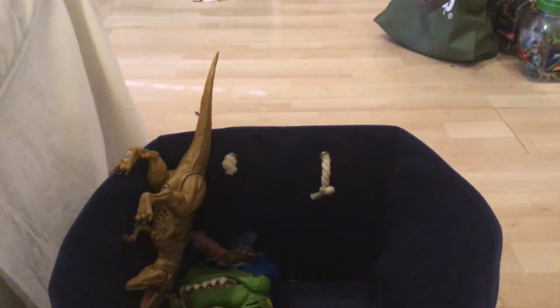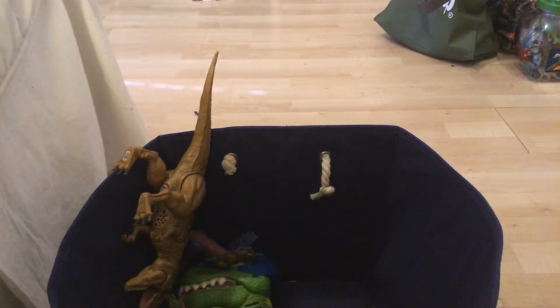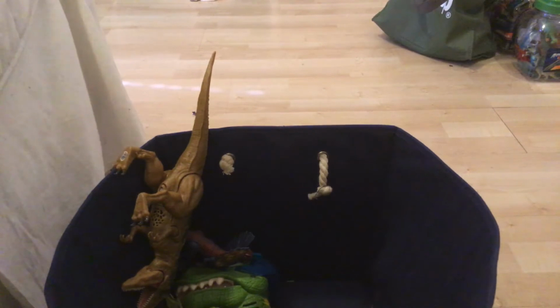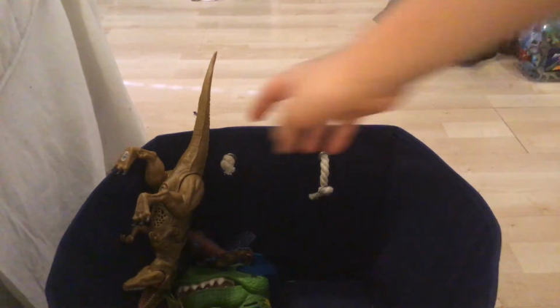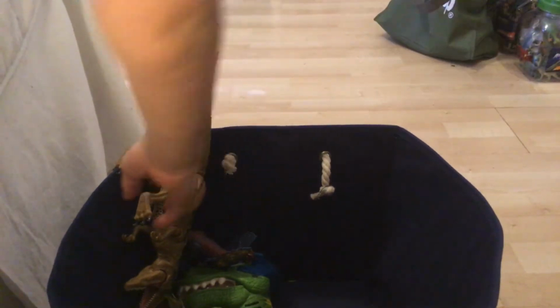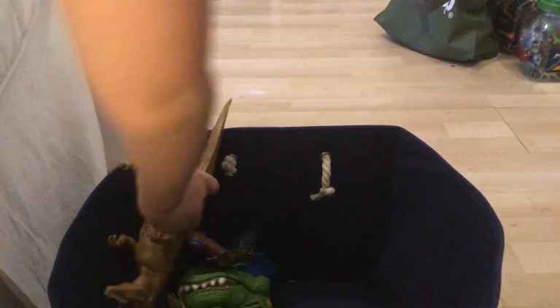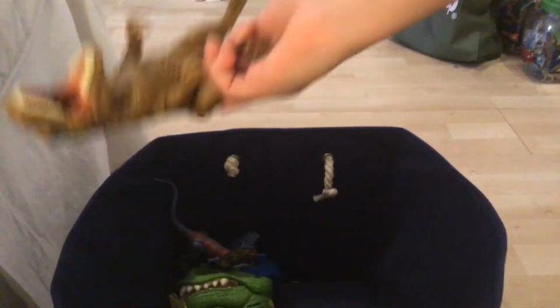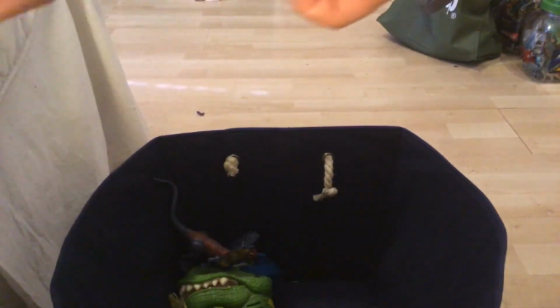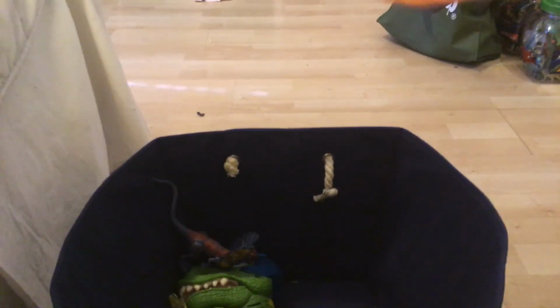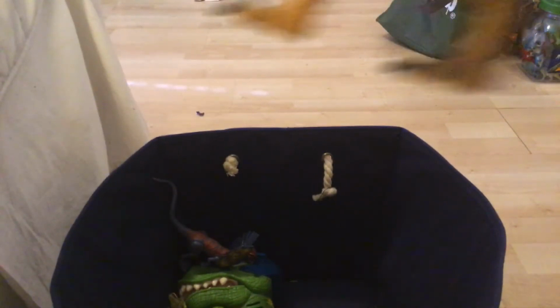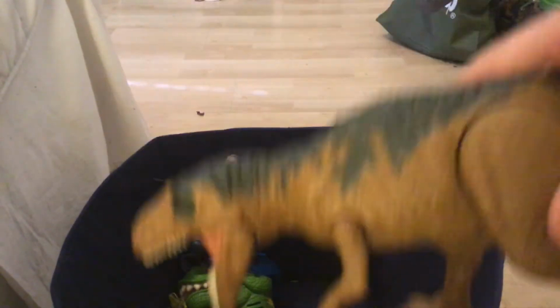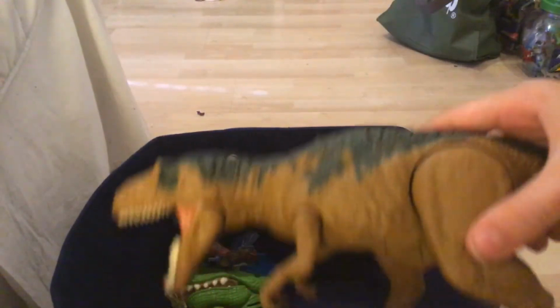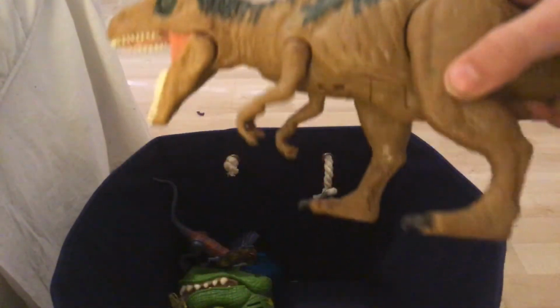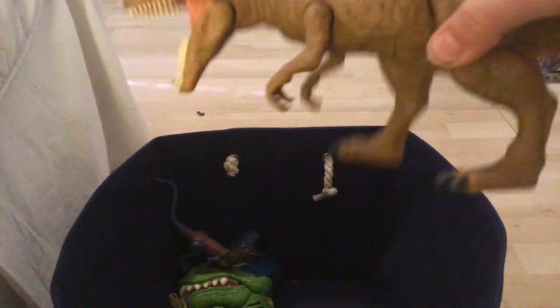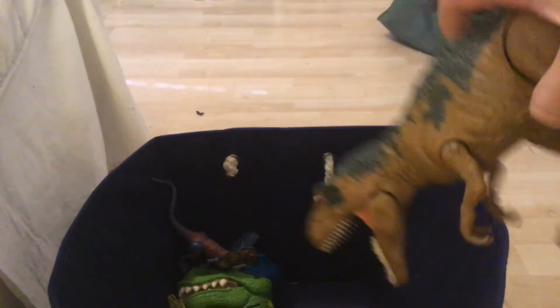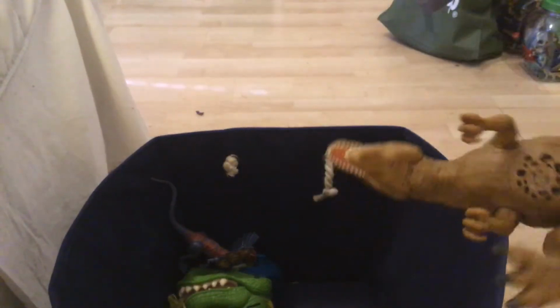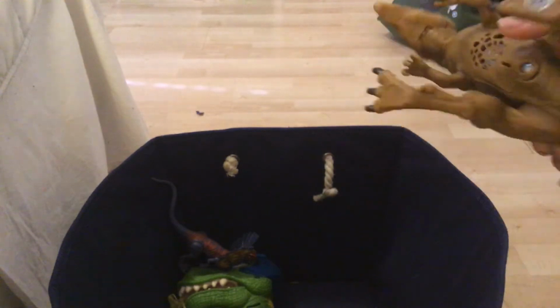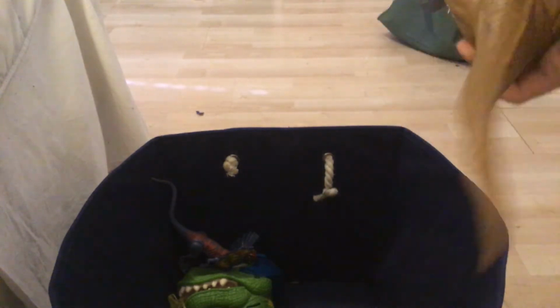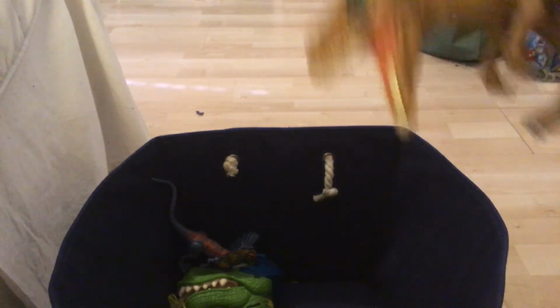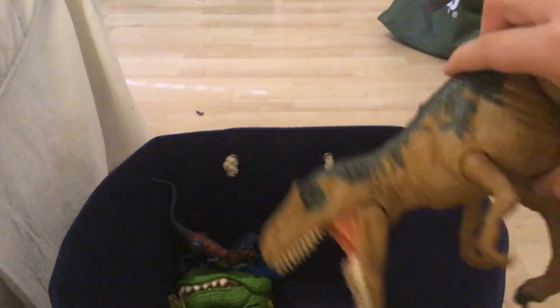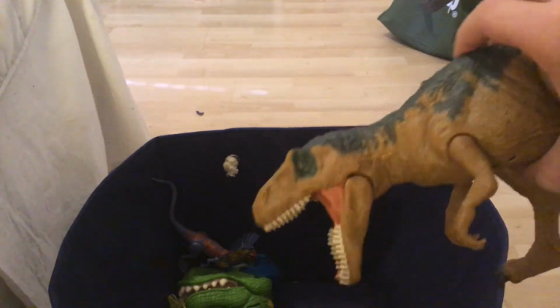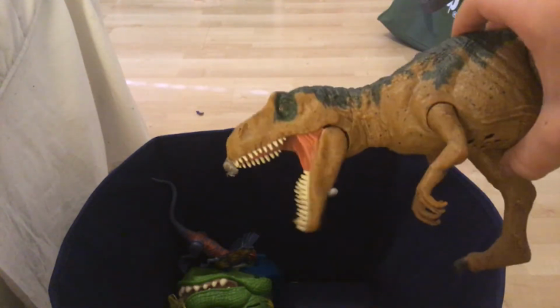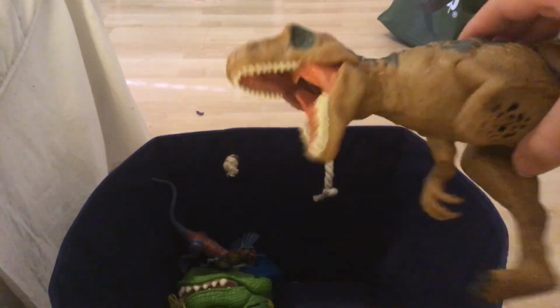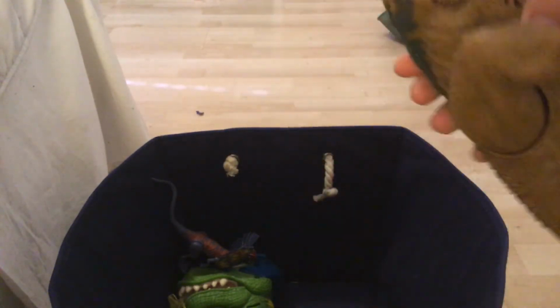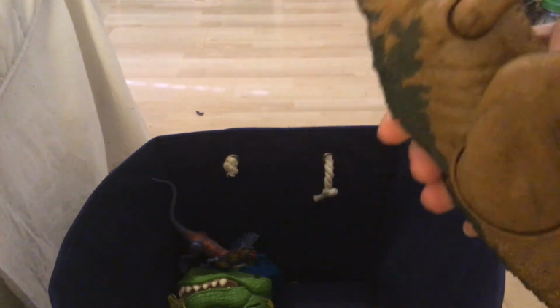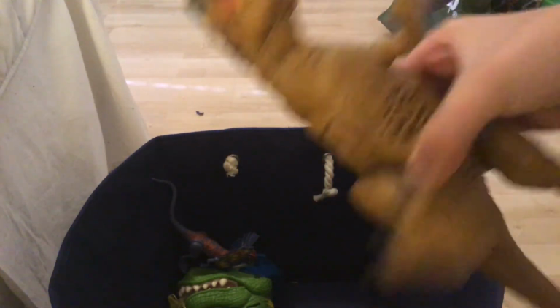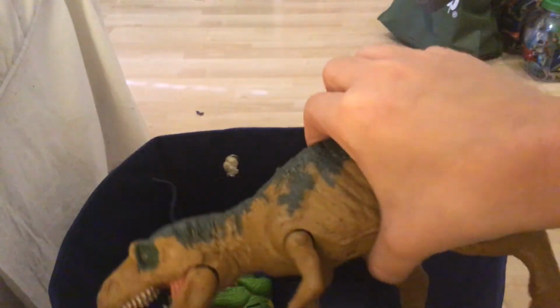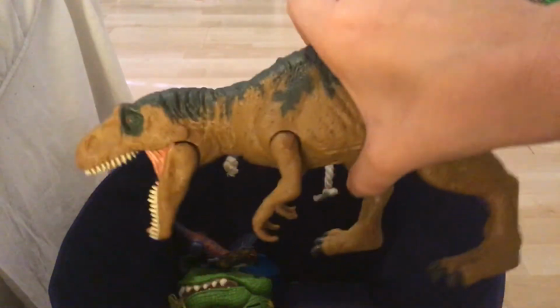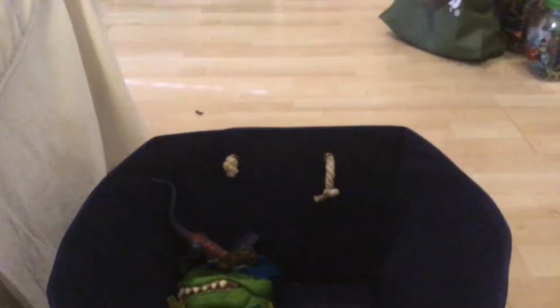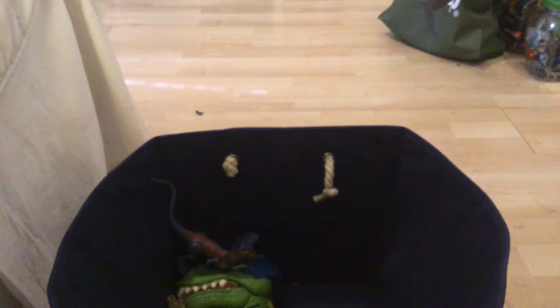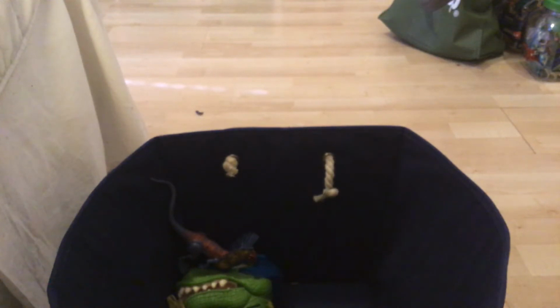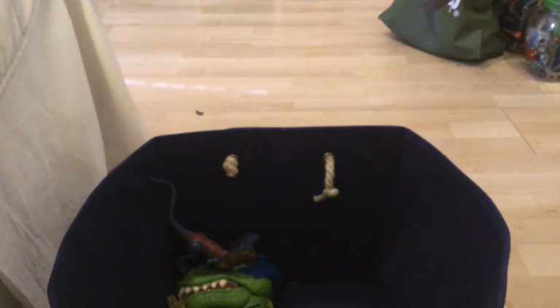Next we have a Metriacanthosaurus. This guy also has a feature. Do you like him?